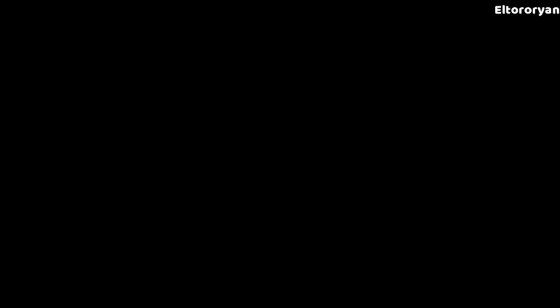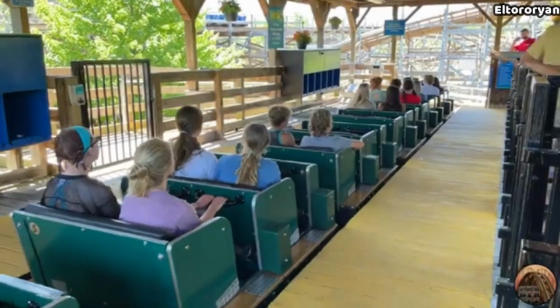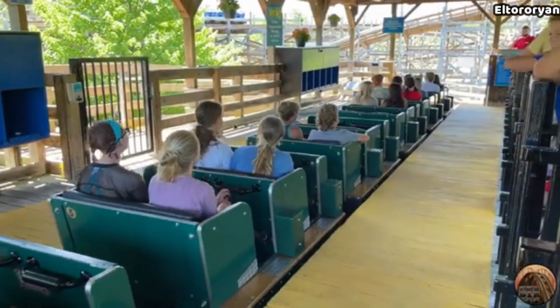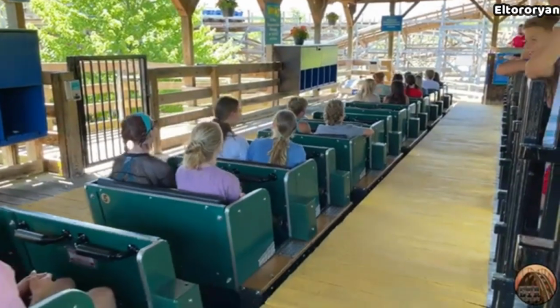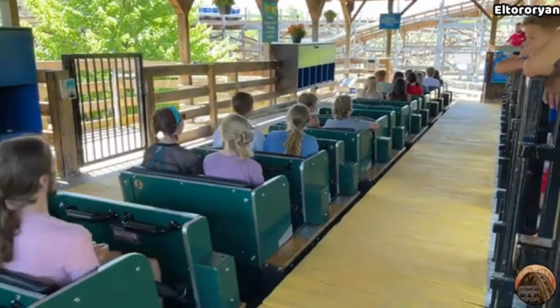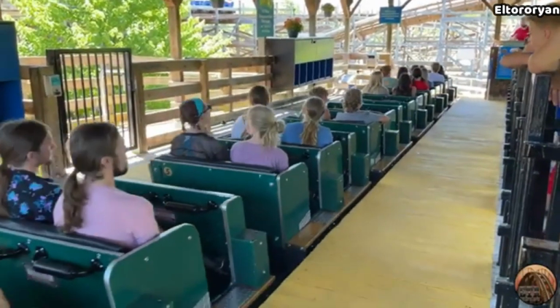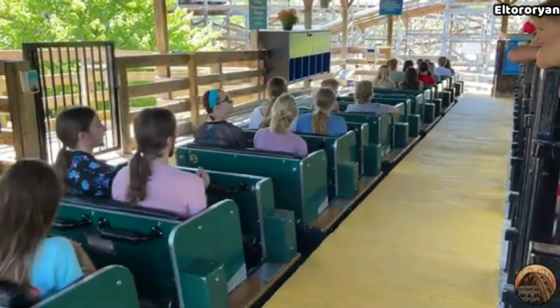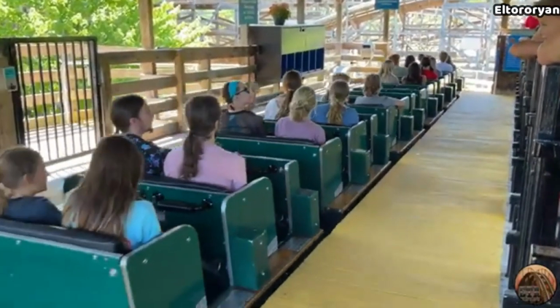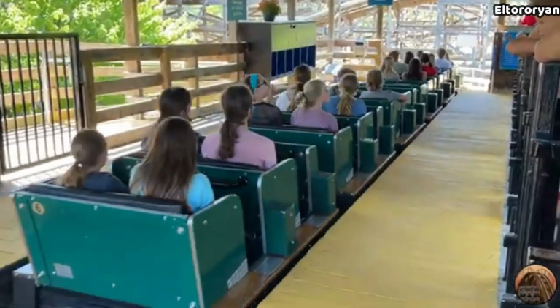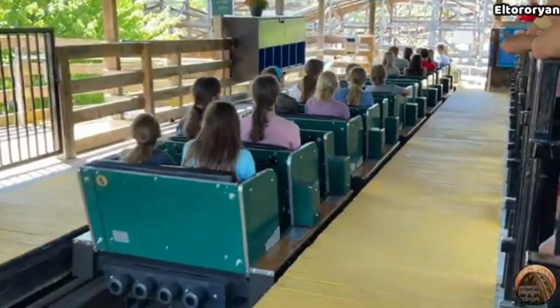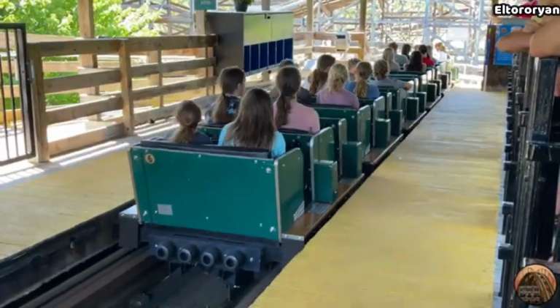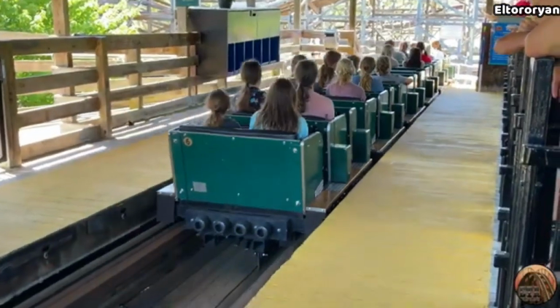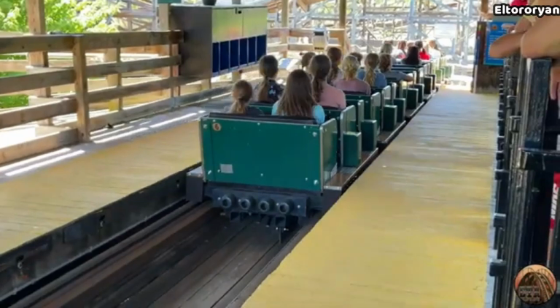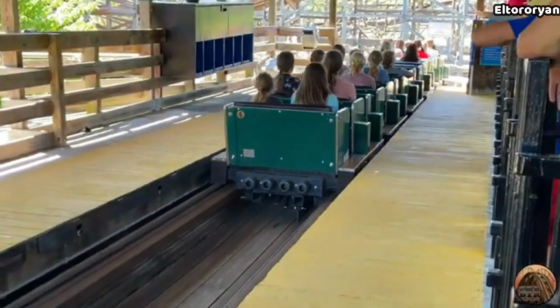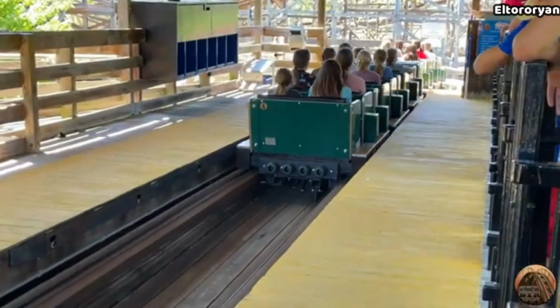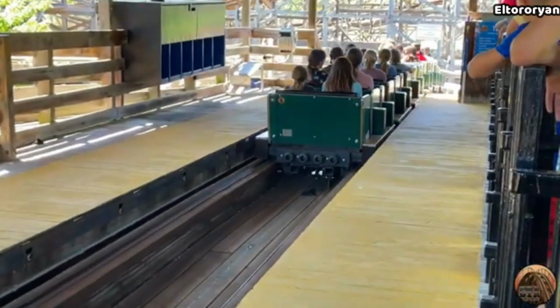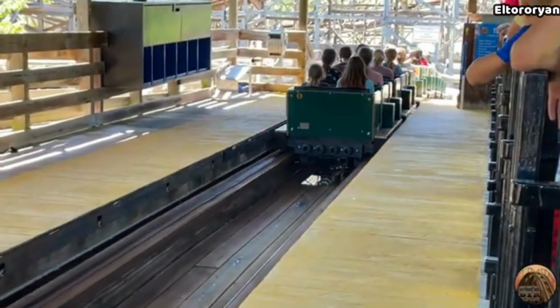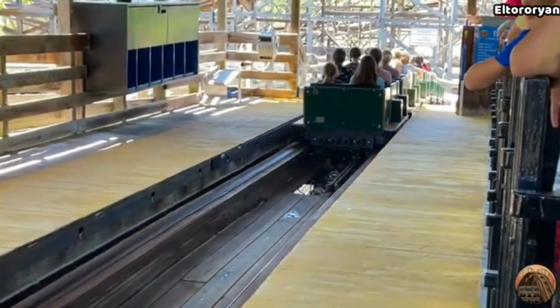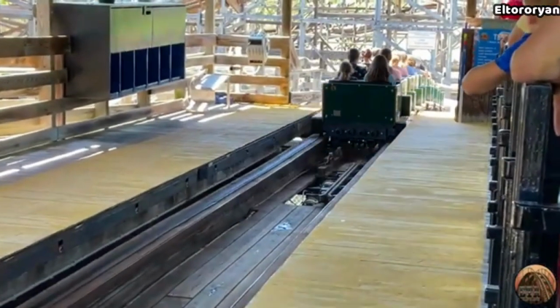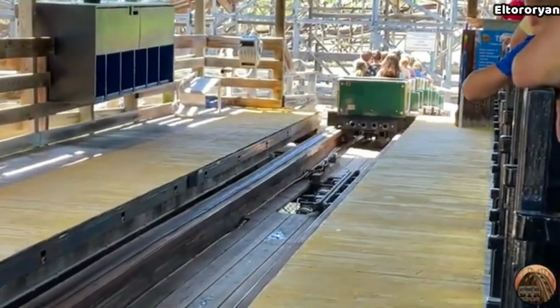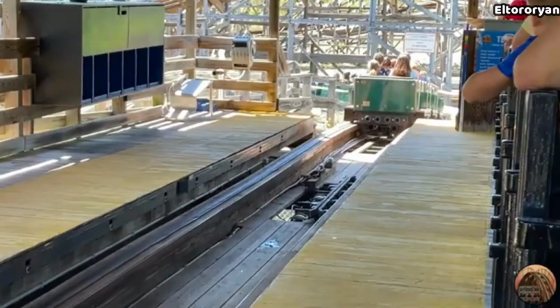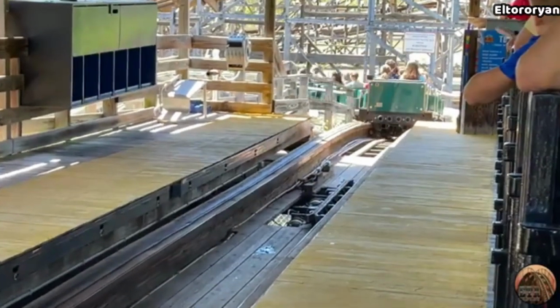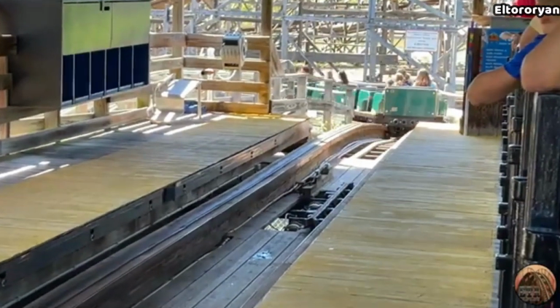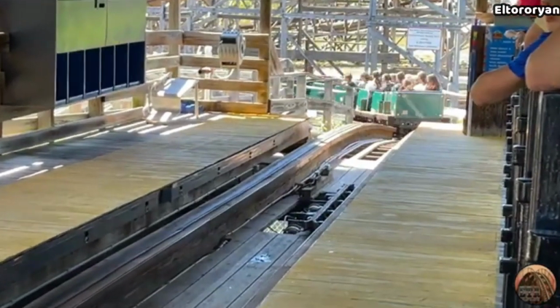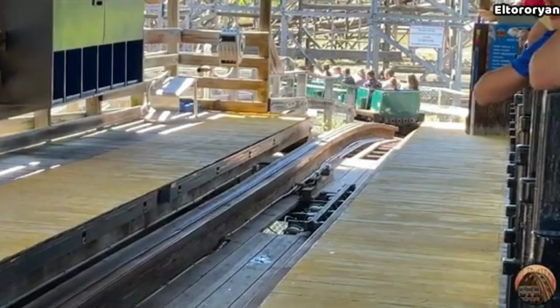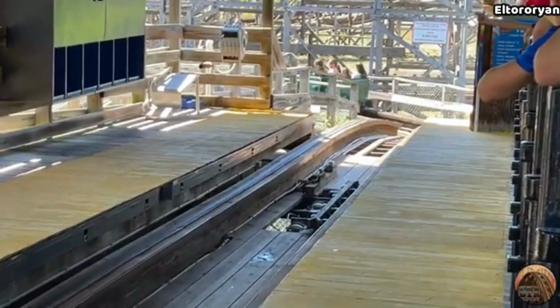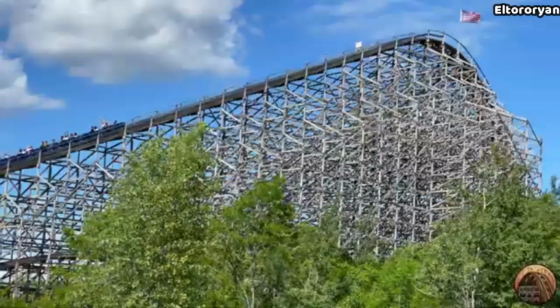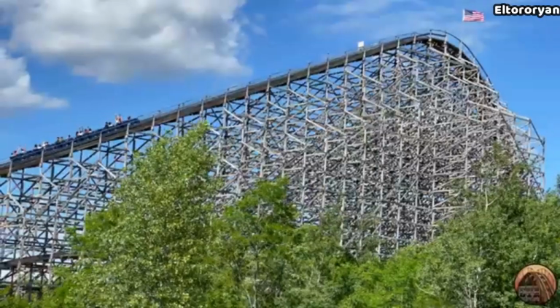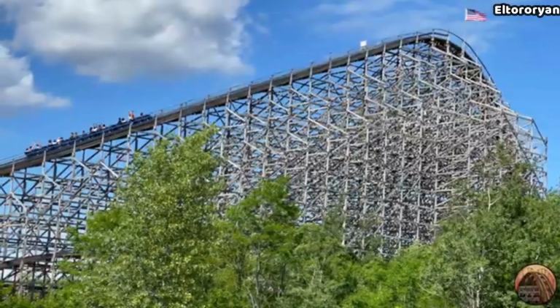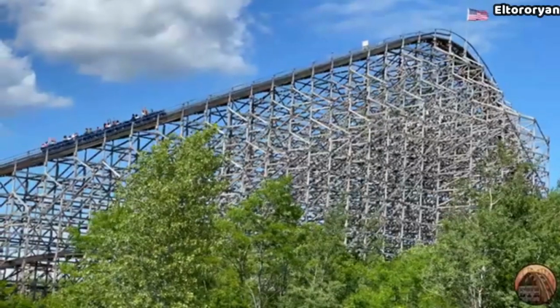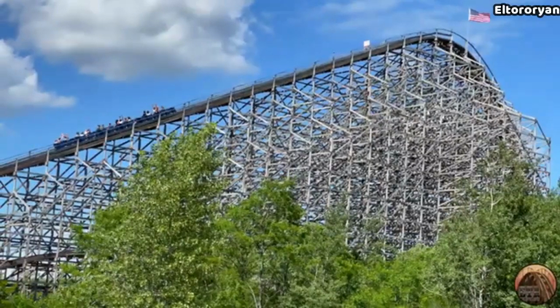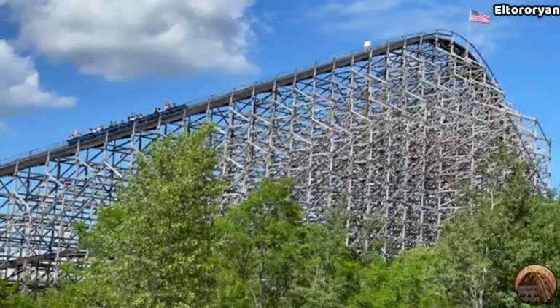Have you ever ridden a downright insane roller coaster, but then realized that little to no one ever talks about it? This was my experience with Shivering Timbers, a world-class roller coaster that has to be at one of the most remote amusement parks in the country. And here's my review of it.